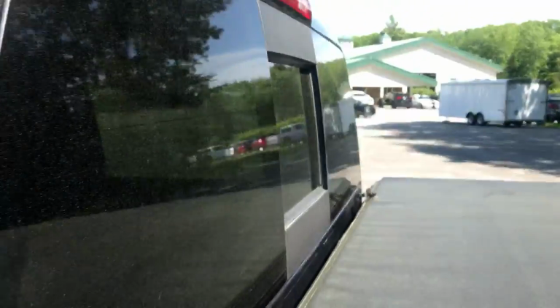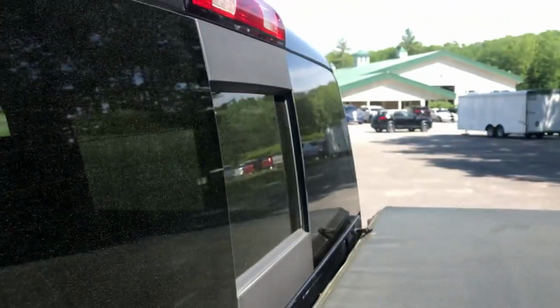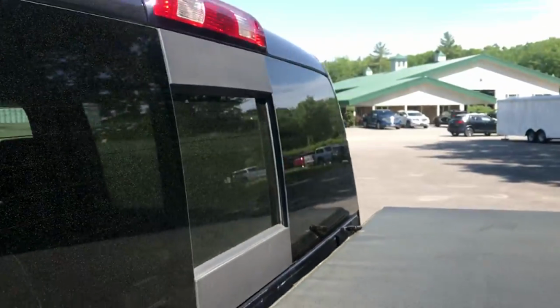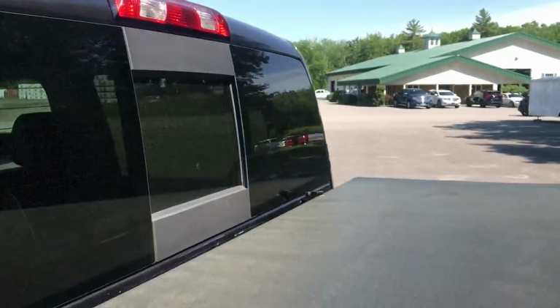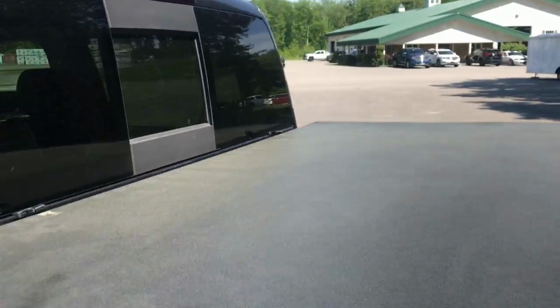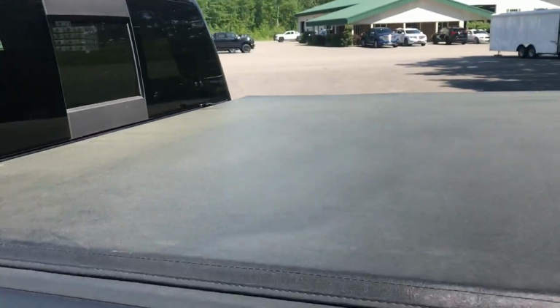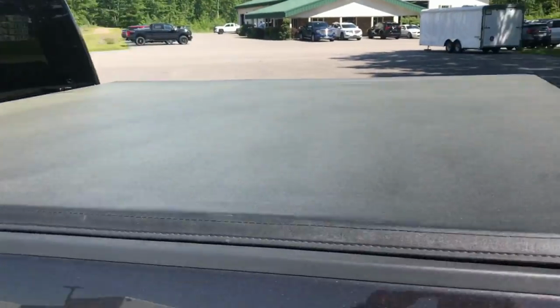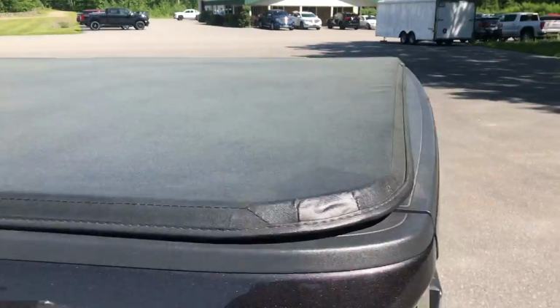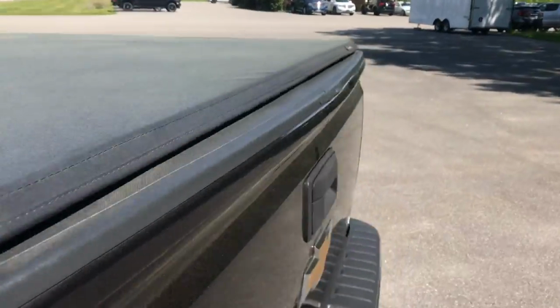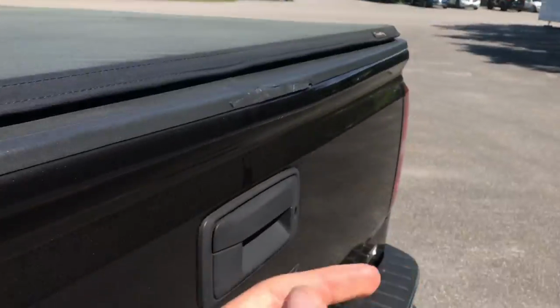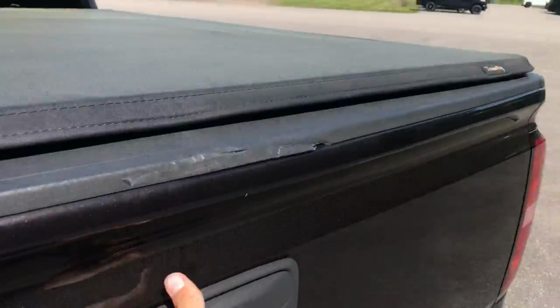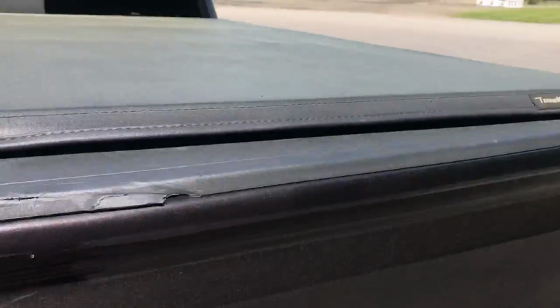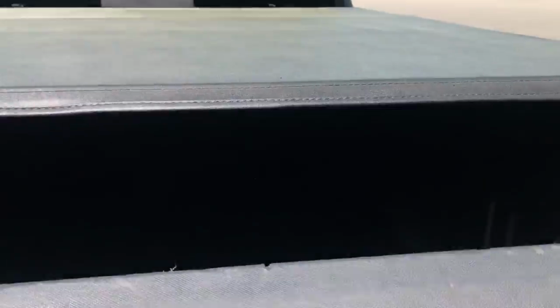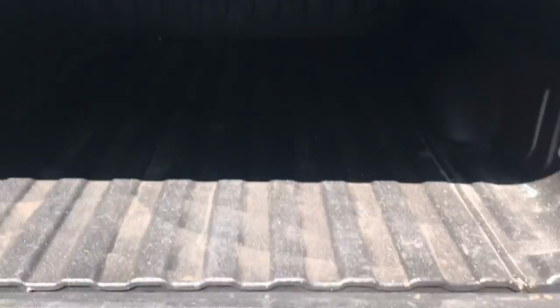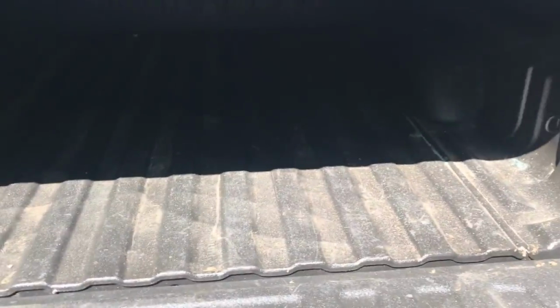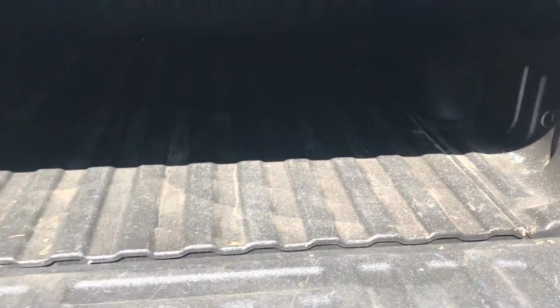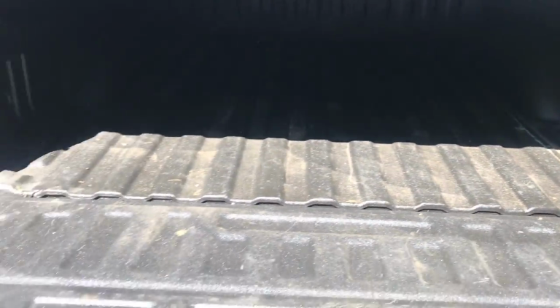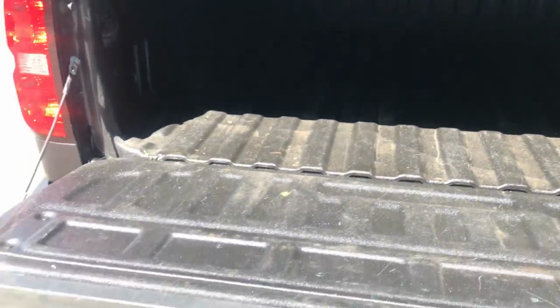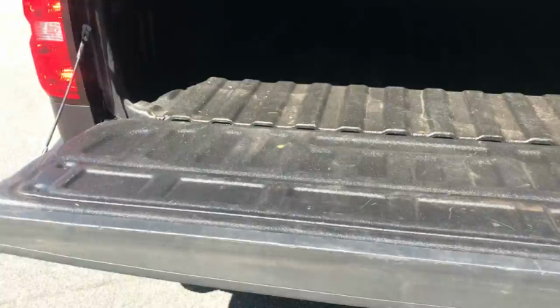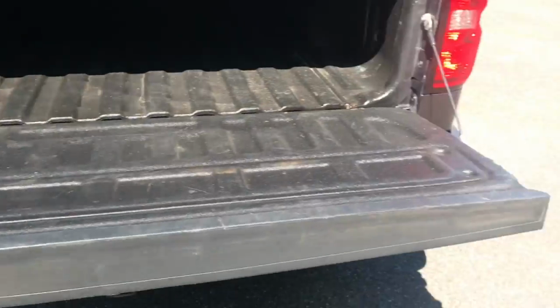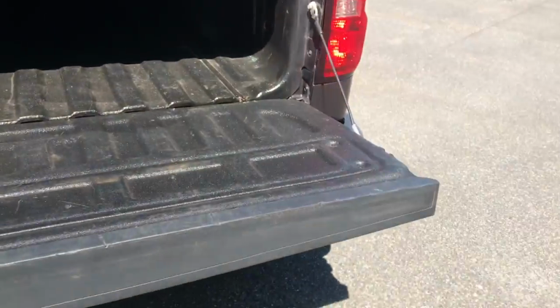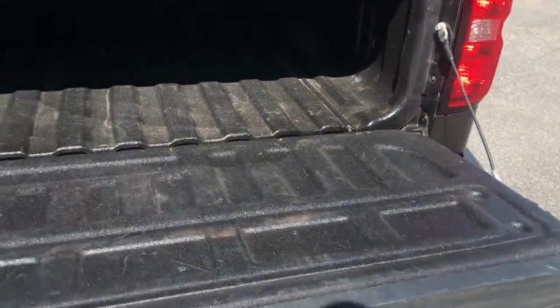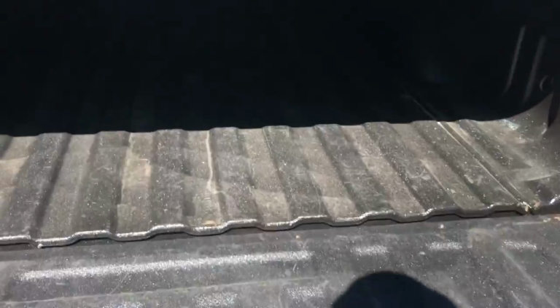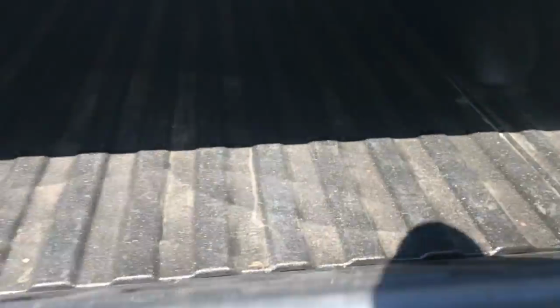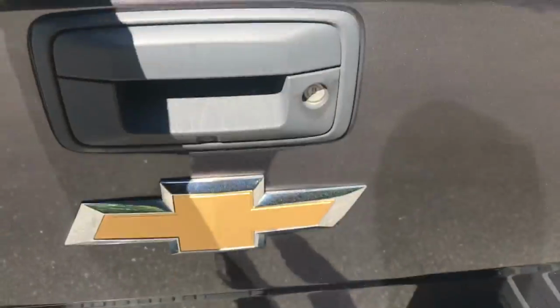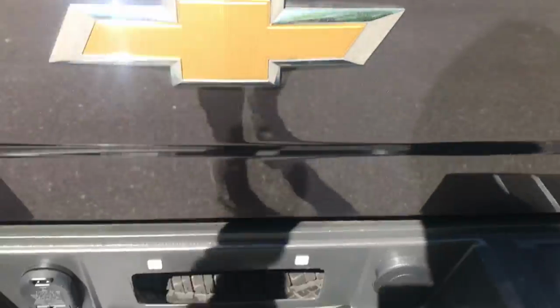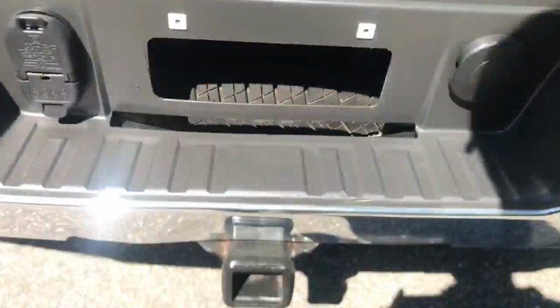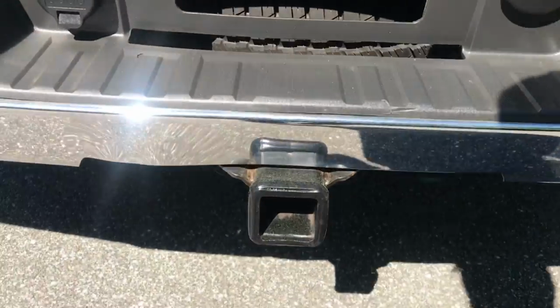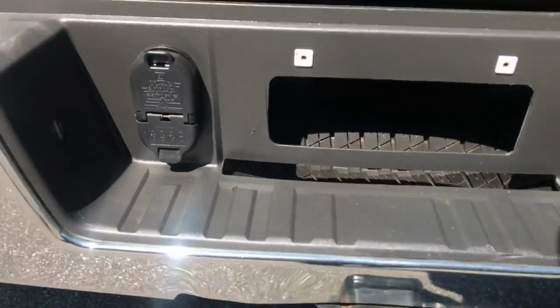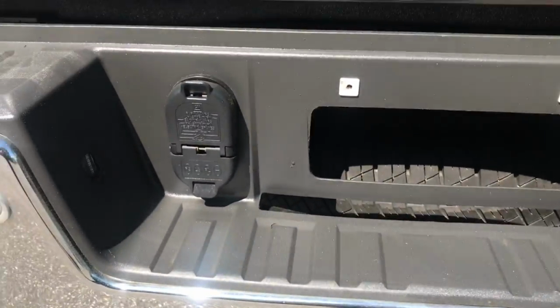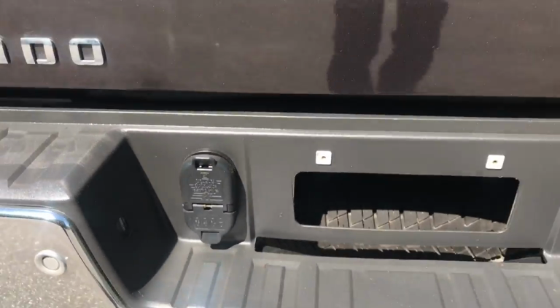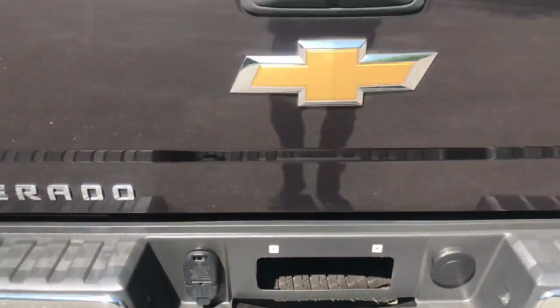Got your power sliding rear window. Got your tonneau cover on this truck. The bed's in really good shape — got your bed liner, your easy open tailgate, and your towing hitch with your wiring harness there.